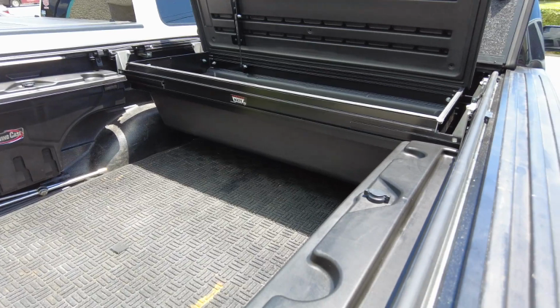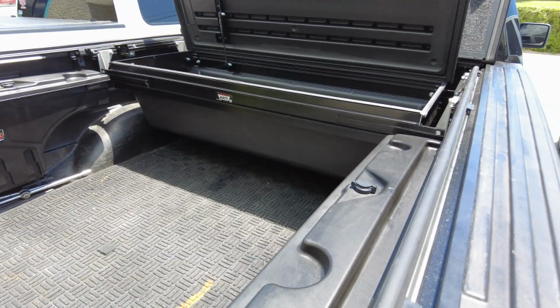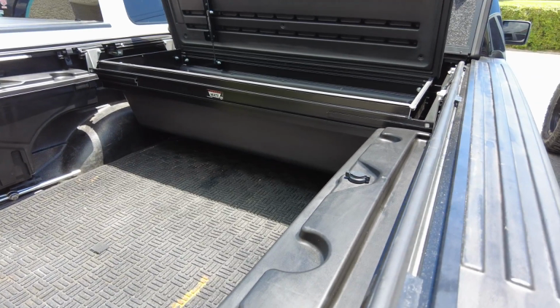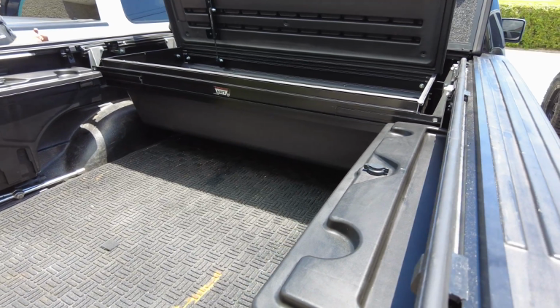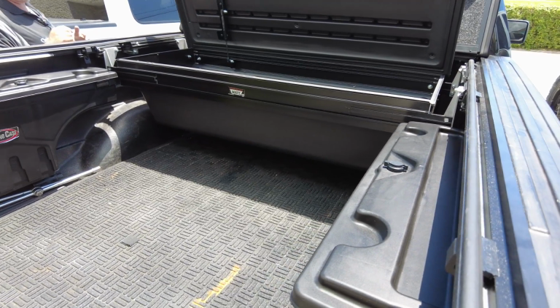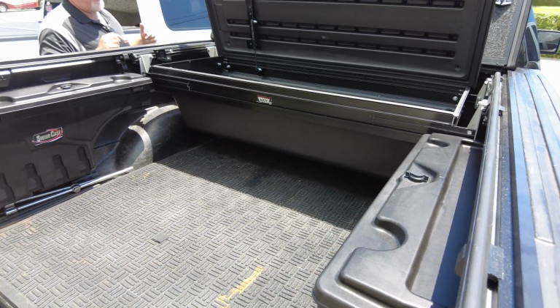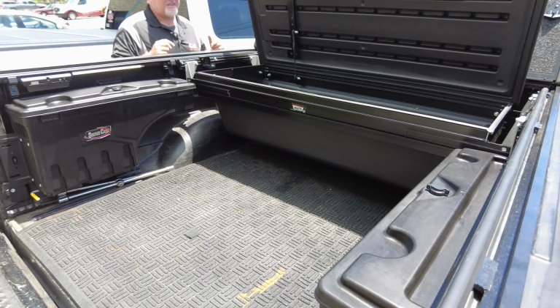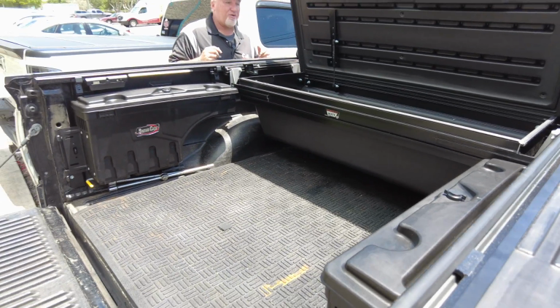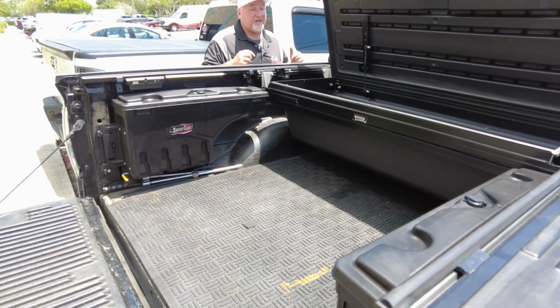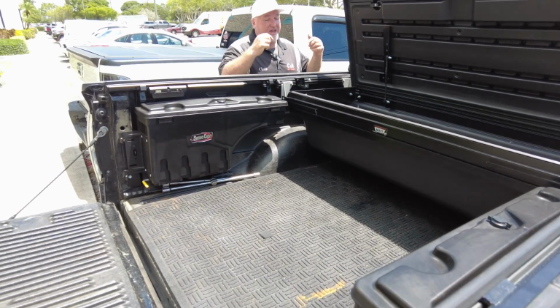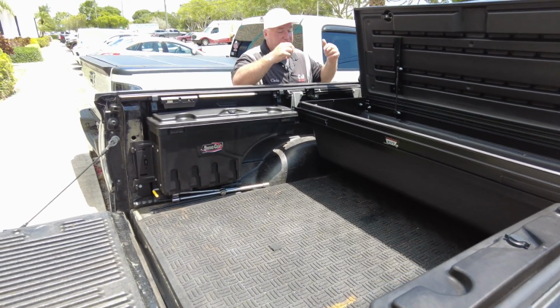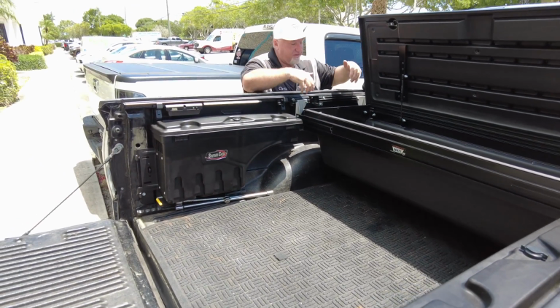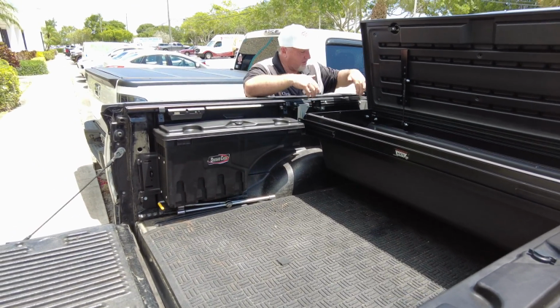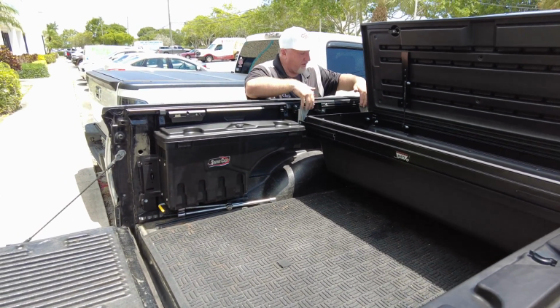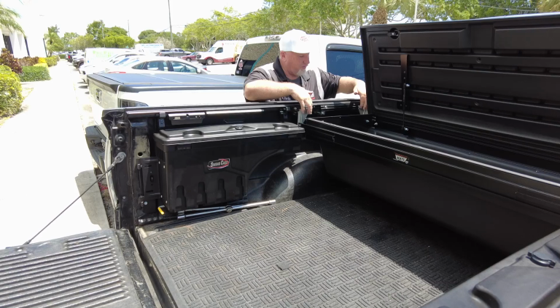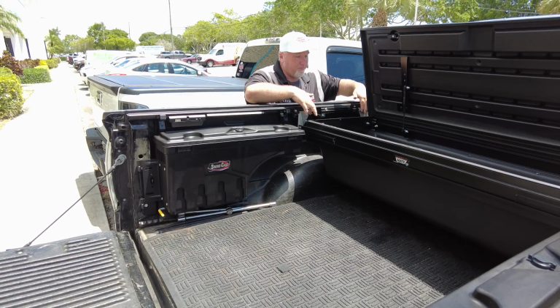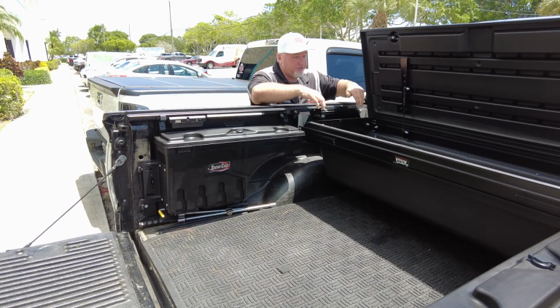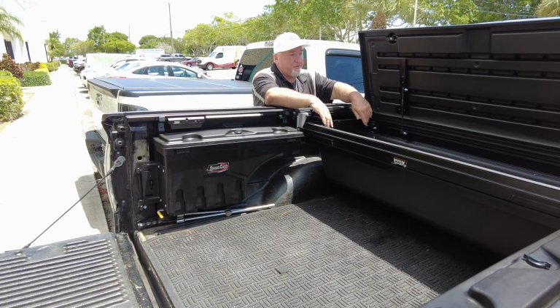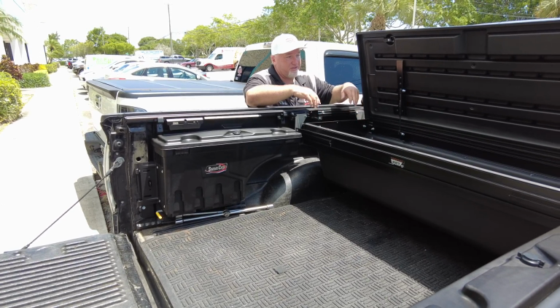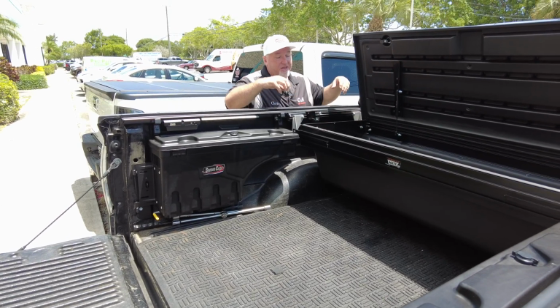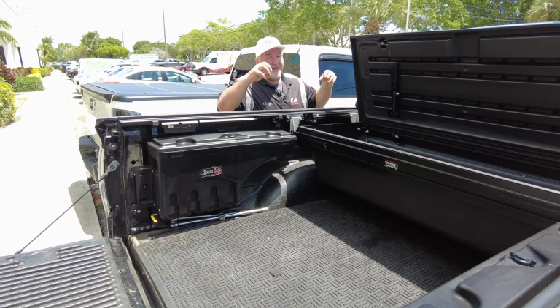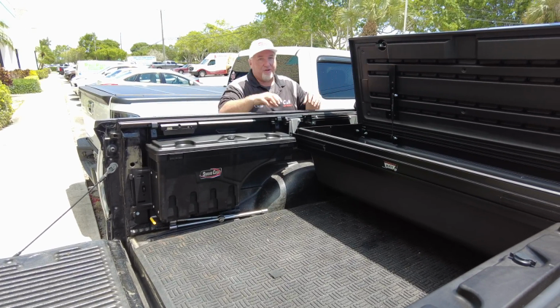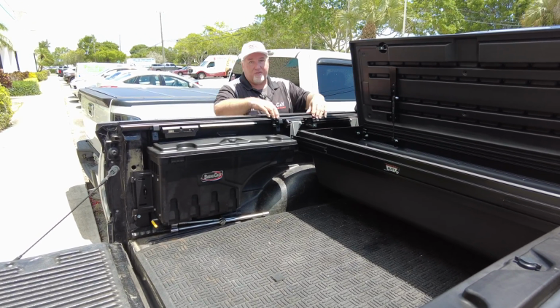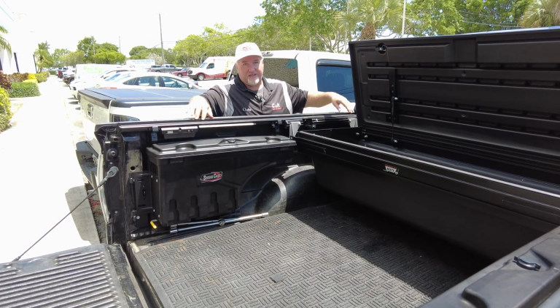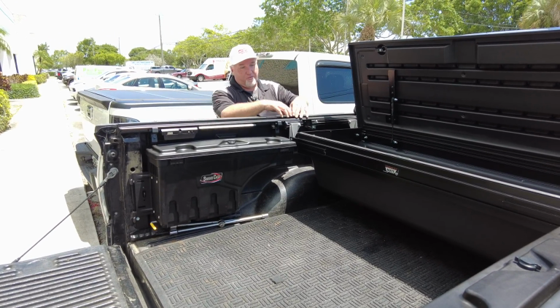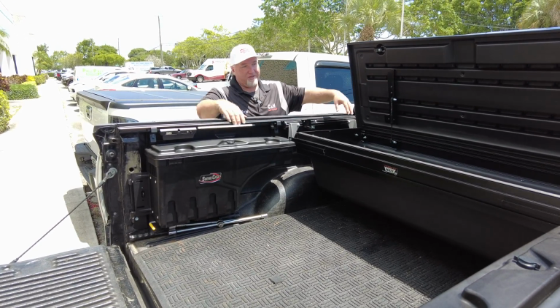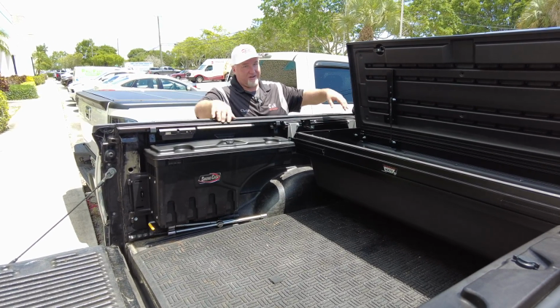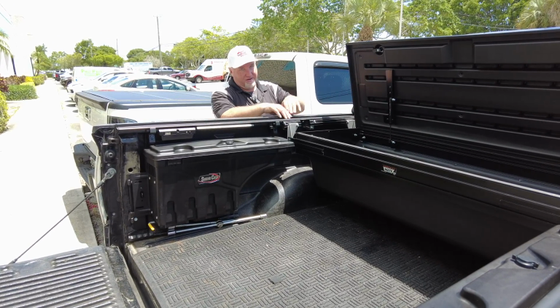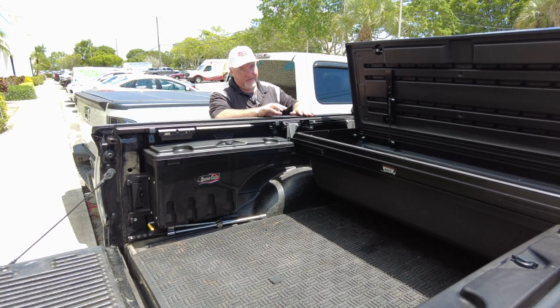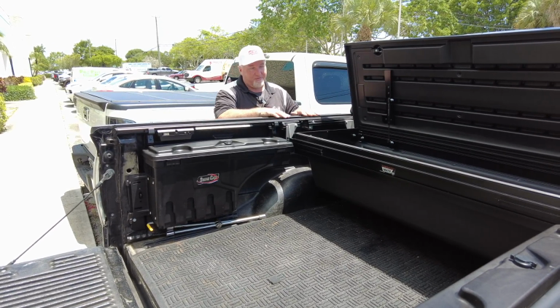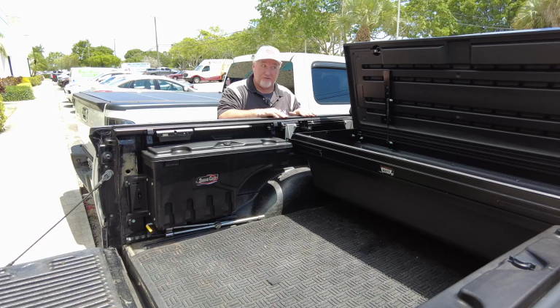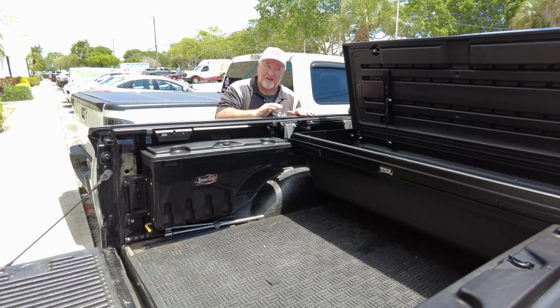Now, if you do need to take the toolbox out, you can. Basically, it's just a couple bolts here and a couple bolts in there, but you never want to take out what we had done here. This is the part that was a pain.